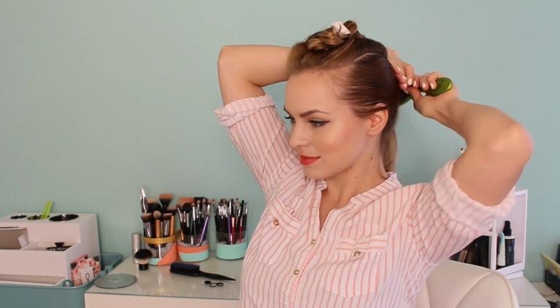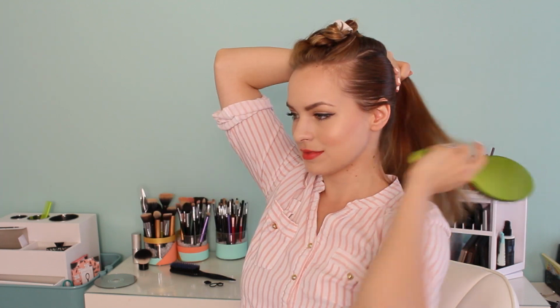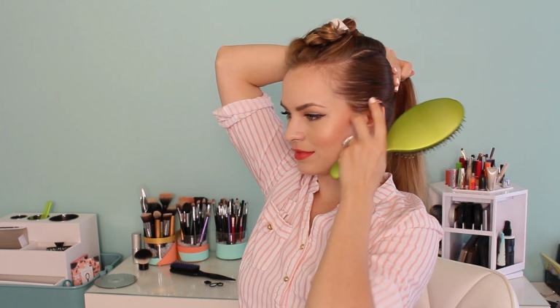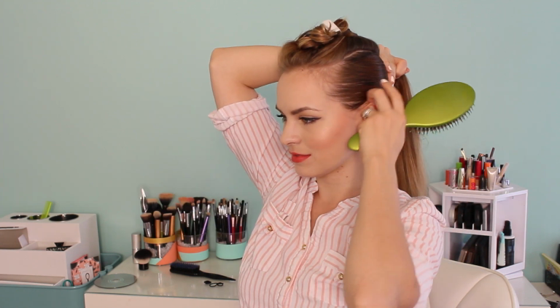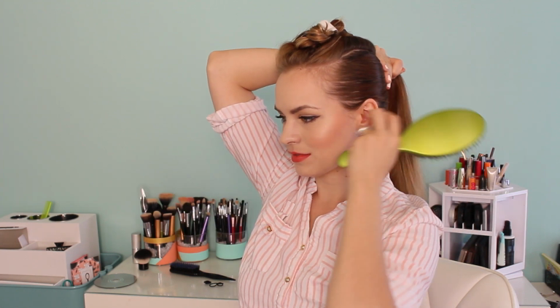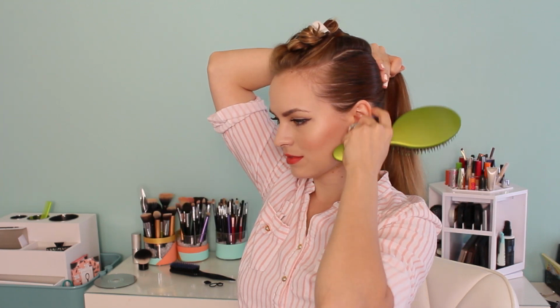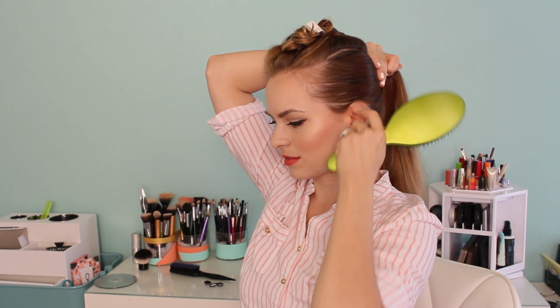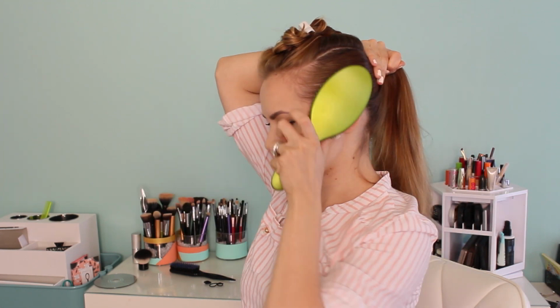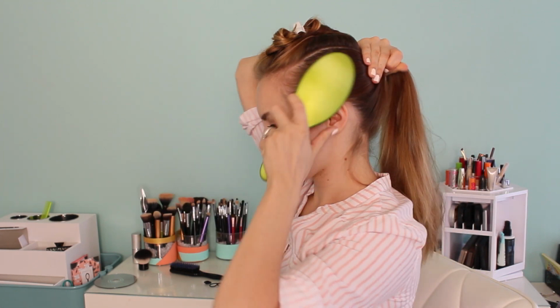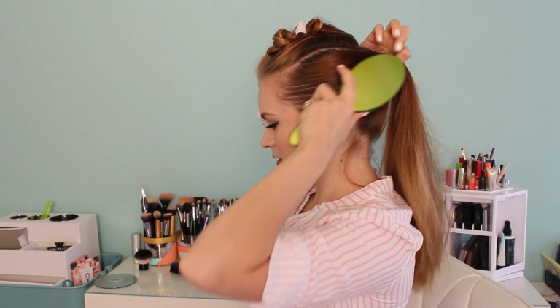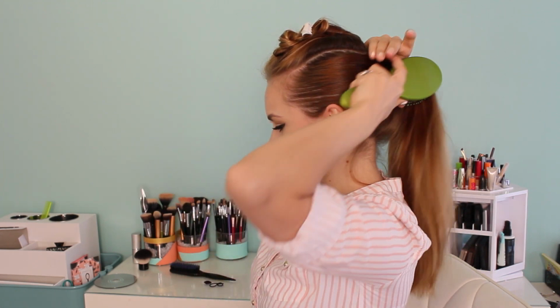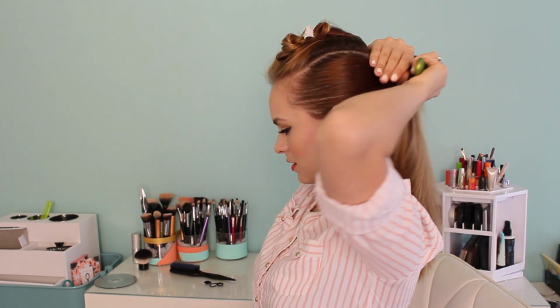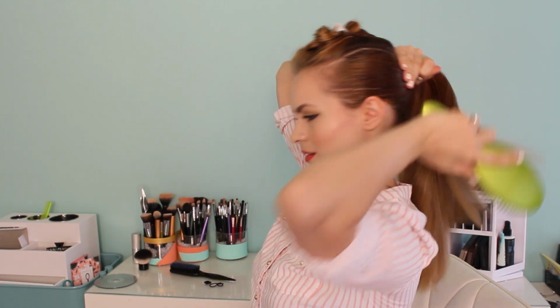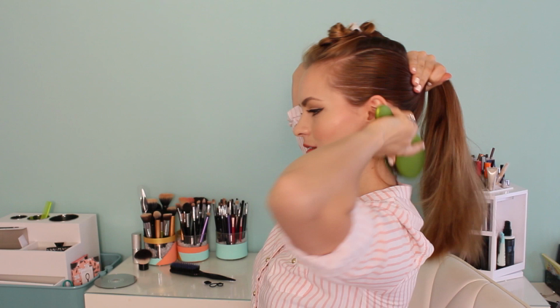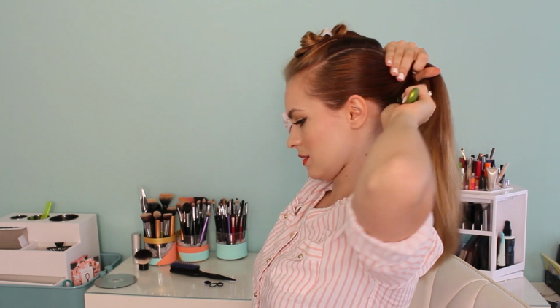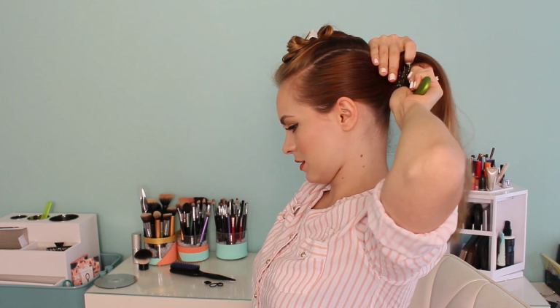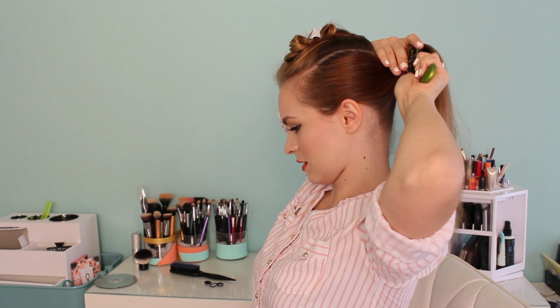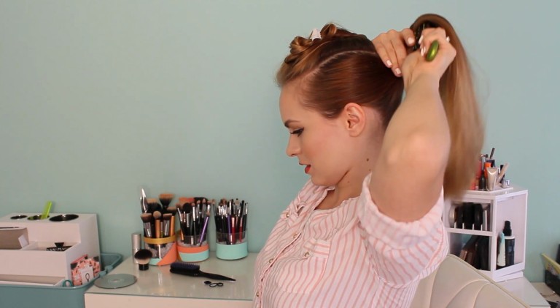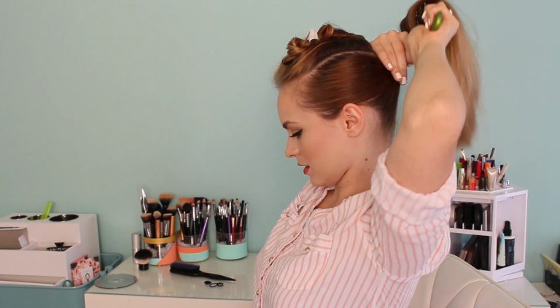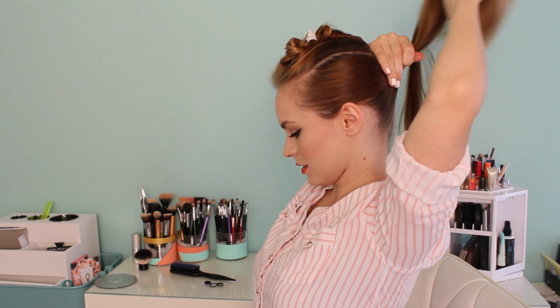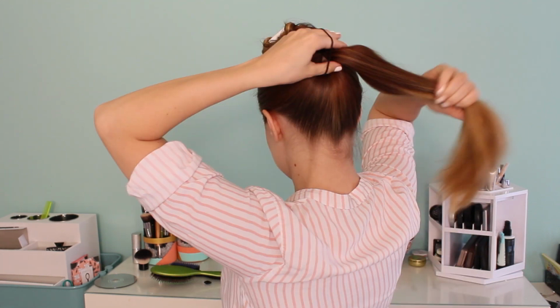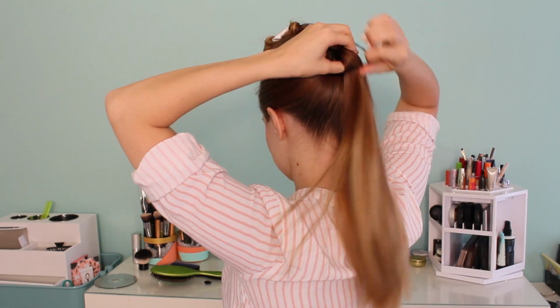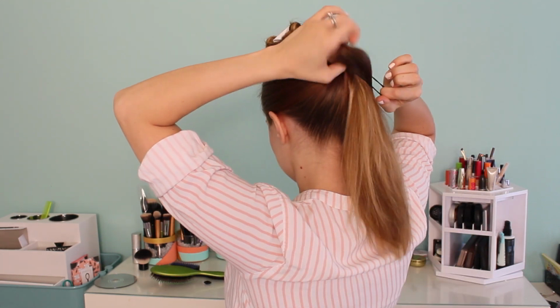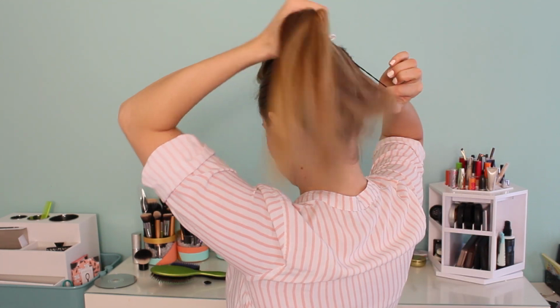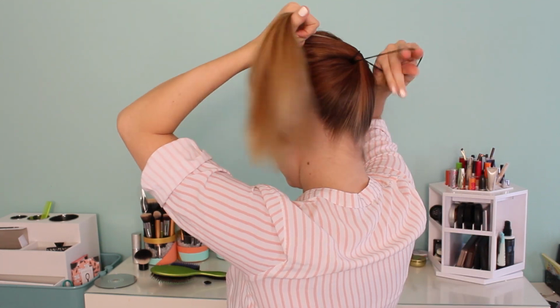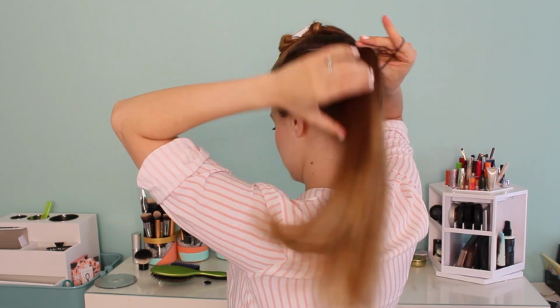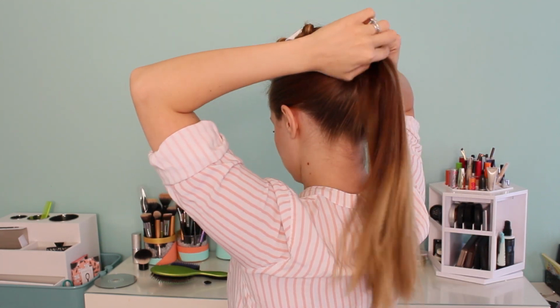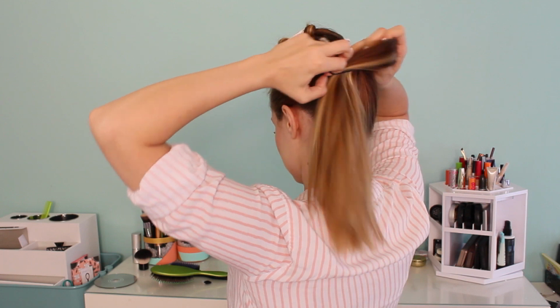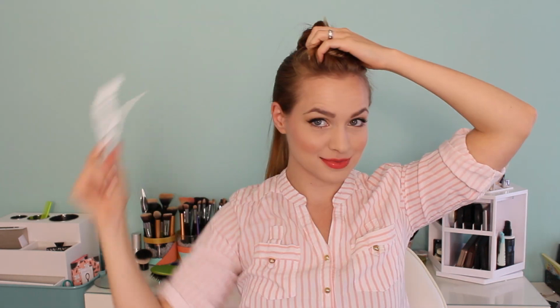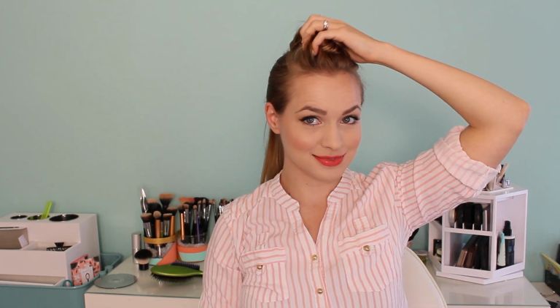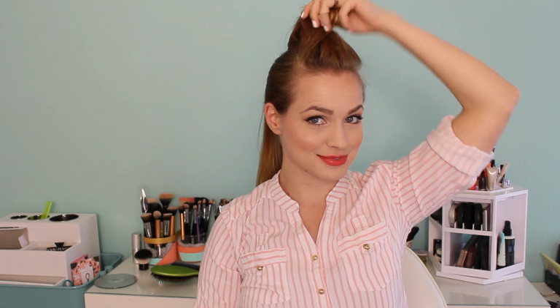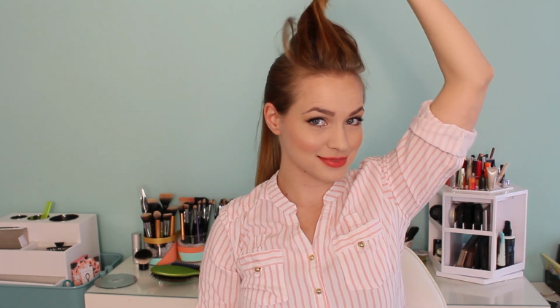Next we're going to brush the rest back into a ponytail that starts just underneath where that section is. You can go a little bit more sleek if you like a more polished look, but I prefer going just a little bit more natural texture just to make this very wearable.